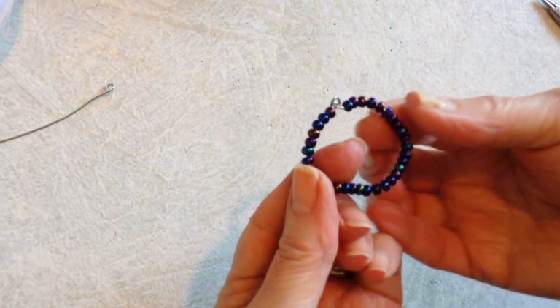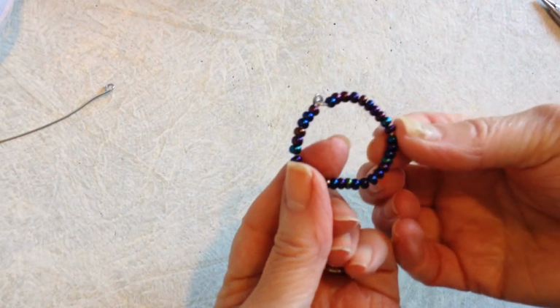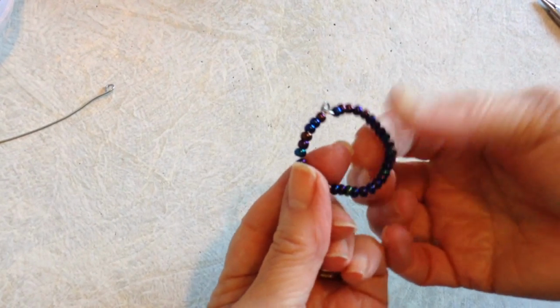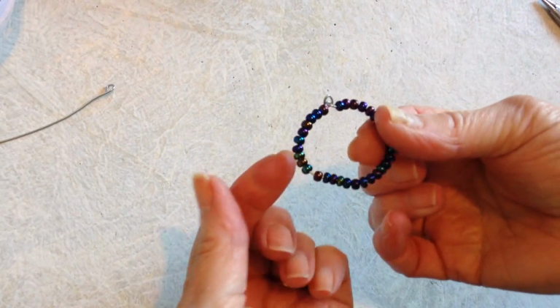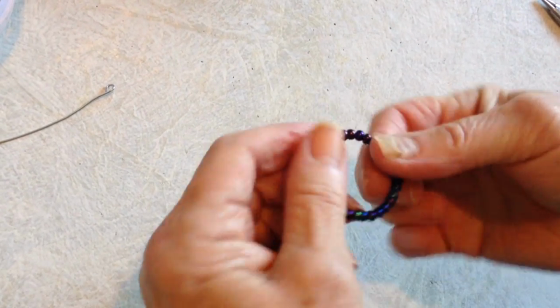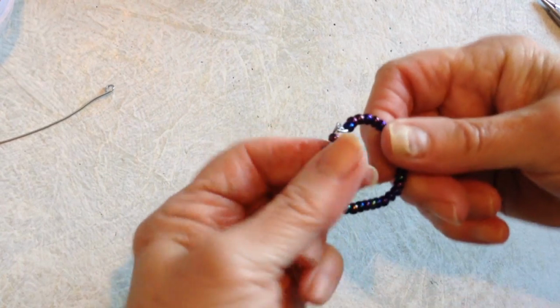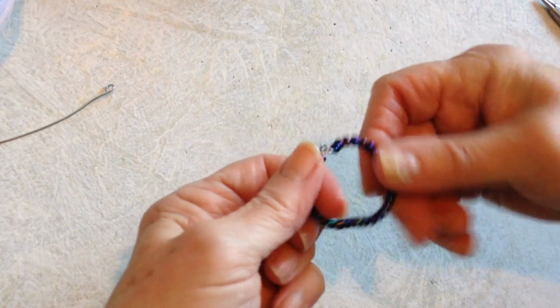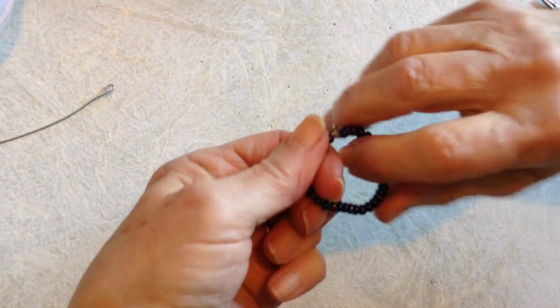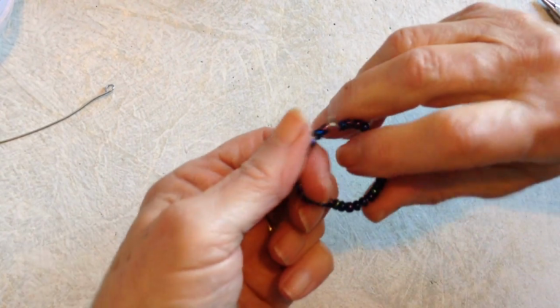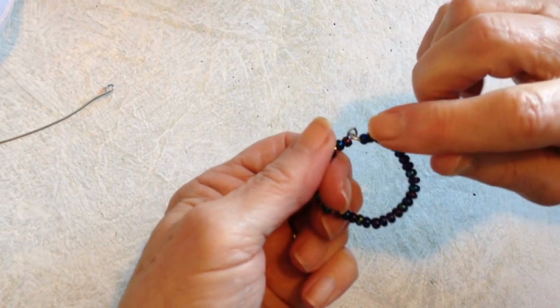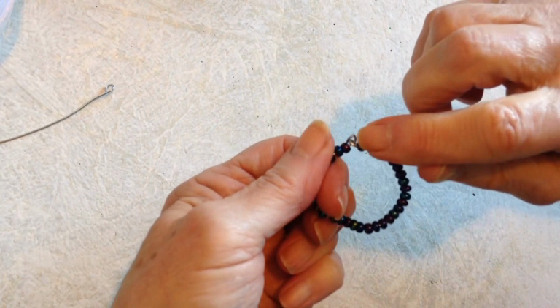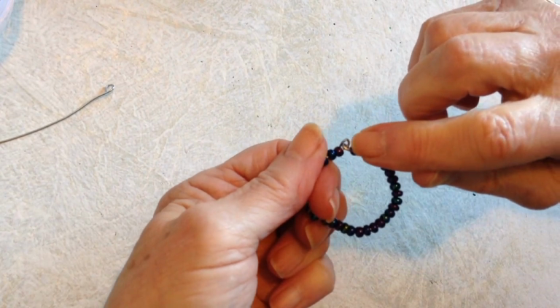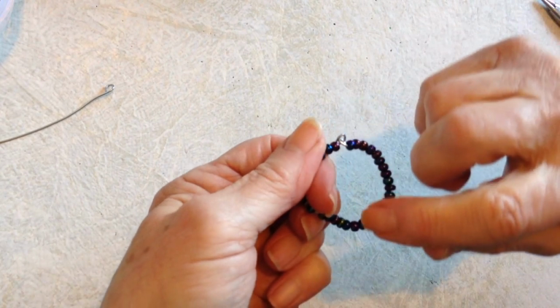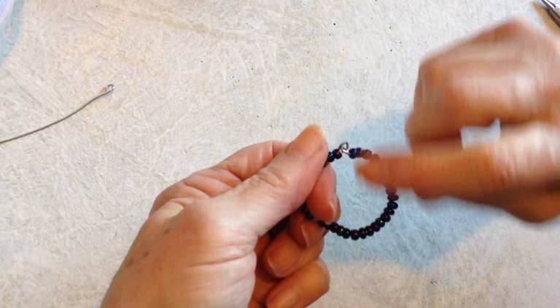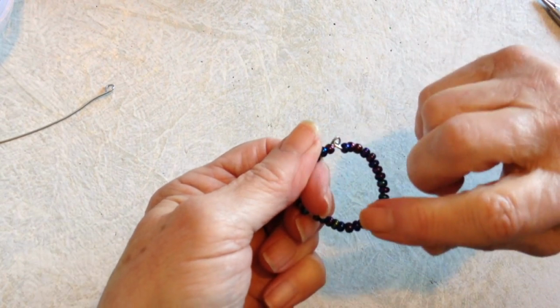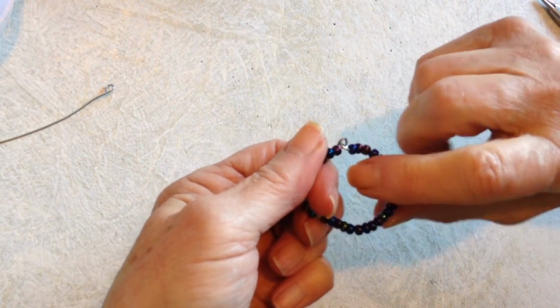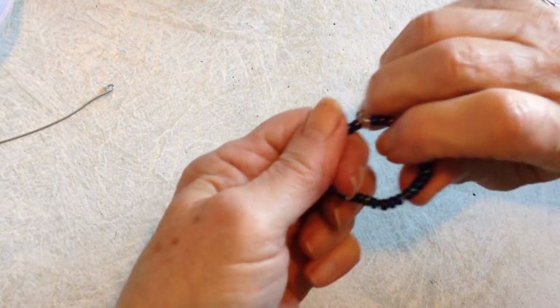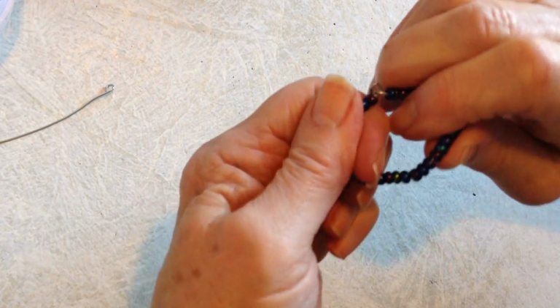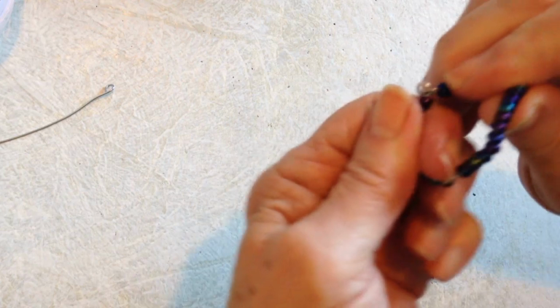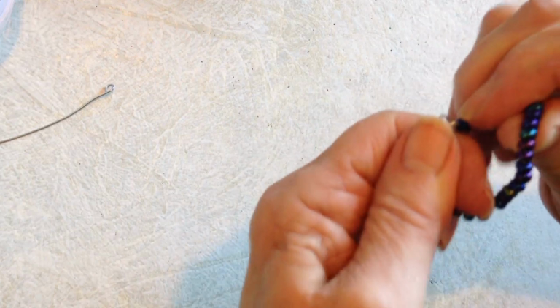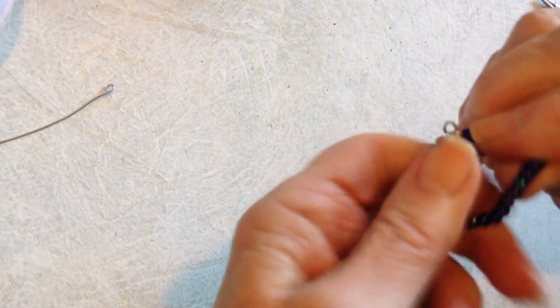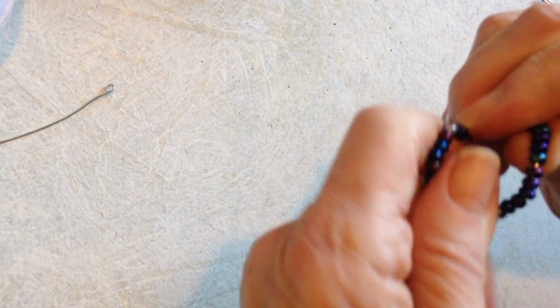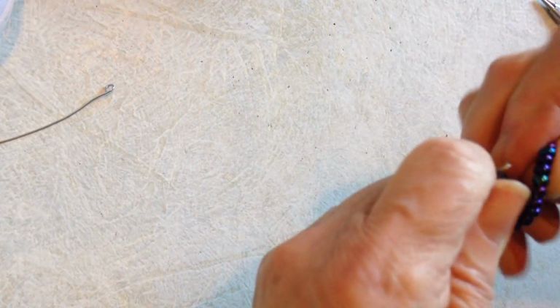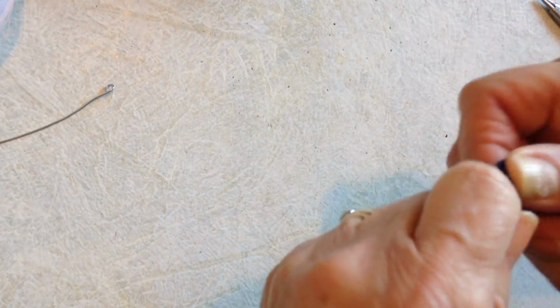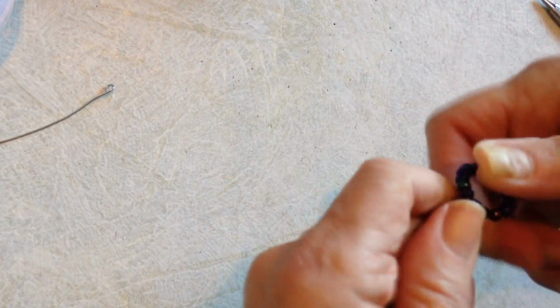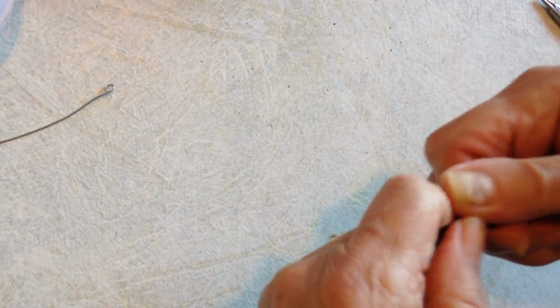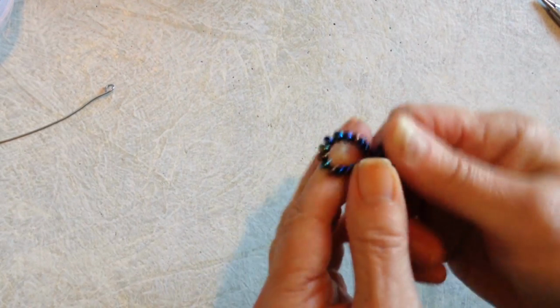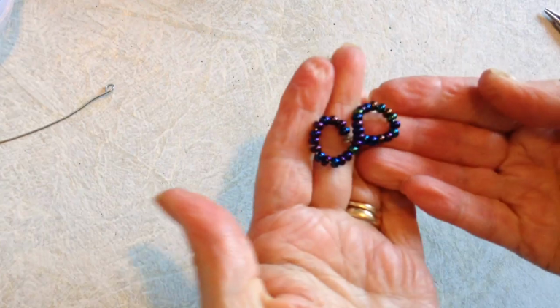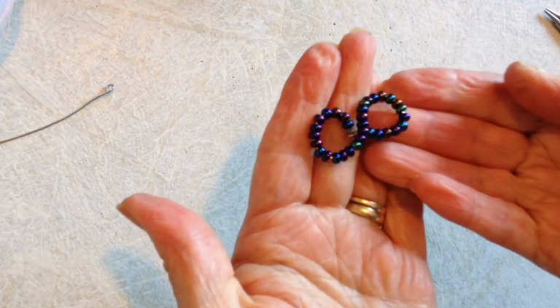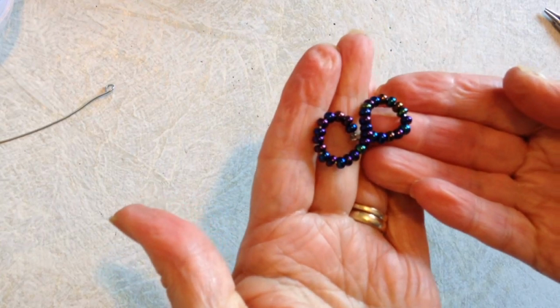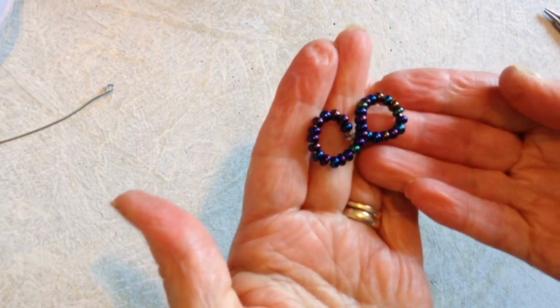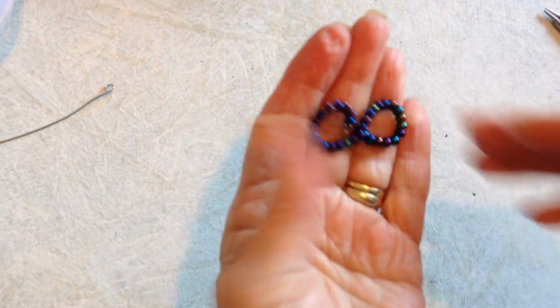Then close this end up with a loop as well, so you'll have something that looks like this. Then you're just going to take it so that this is in the center, sort of directly across, and you're going to bring these together like that, and shape it into a figure eight.